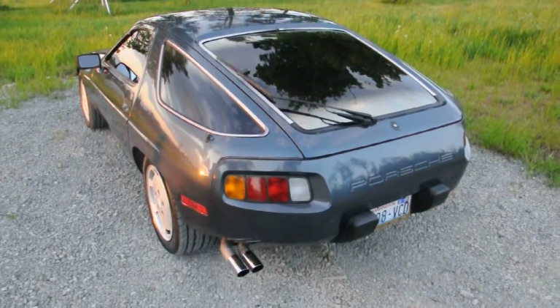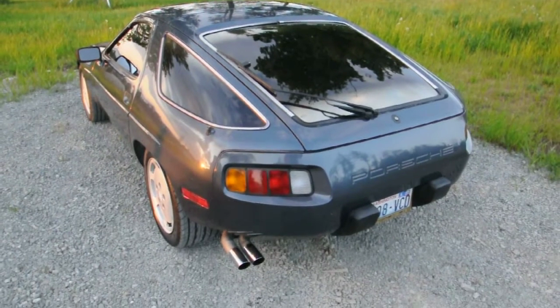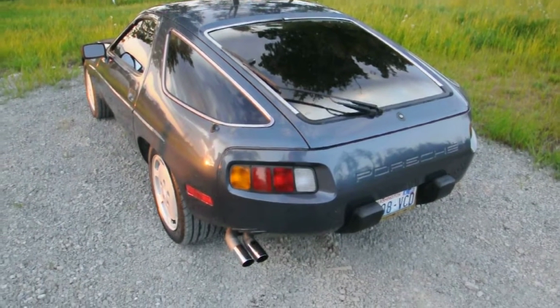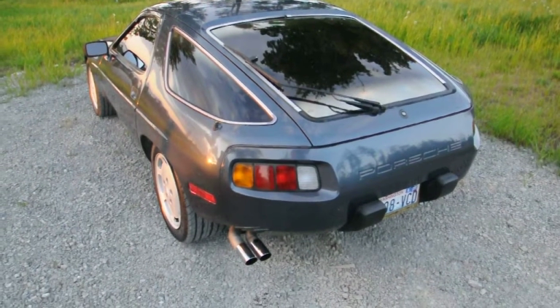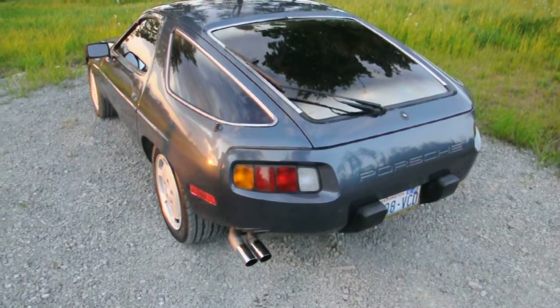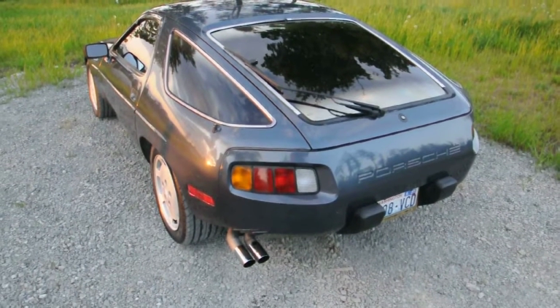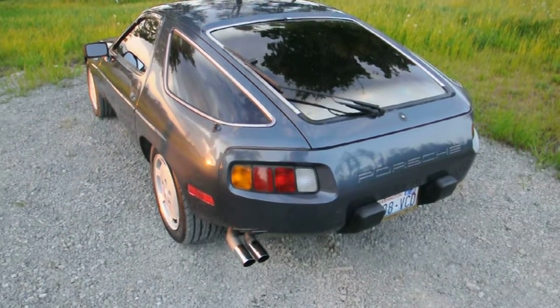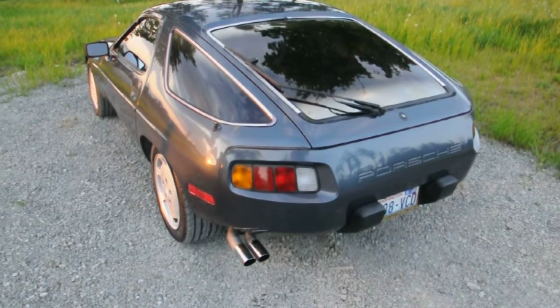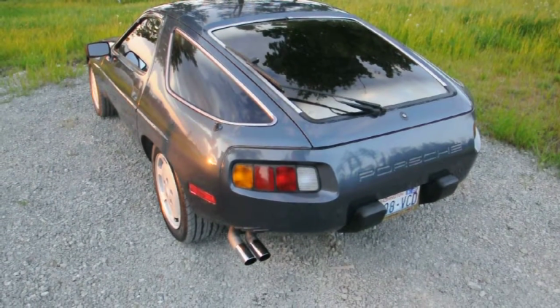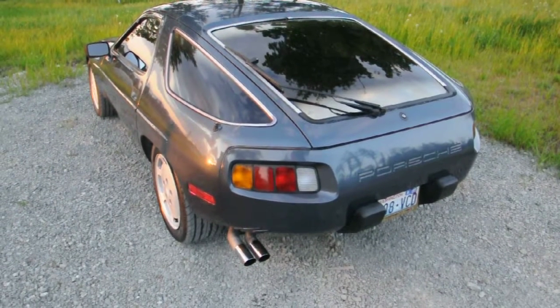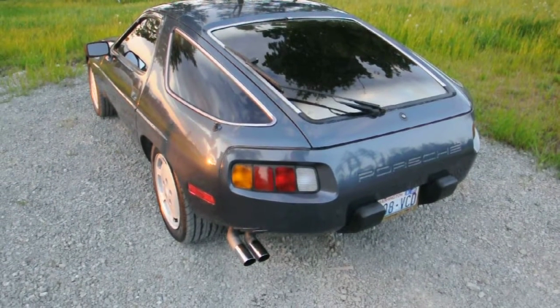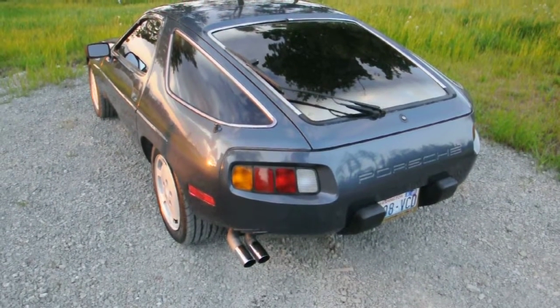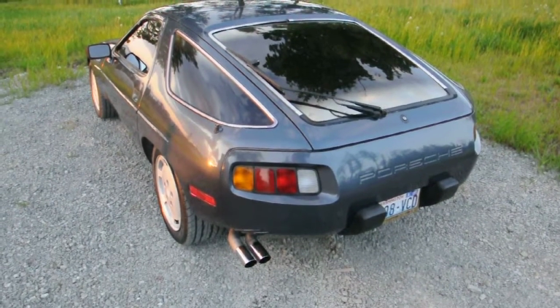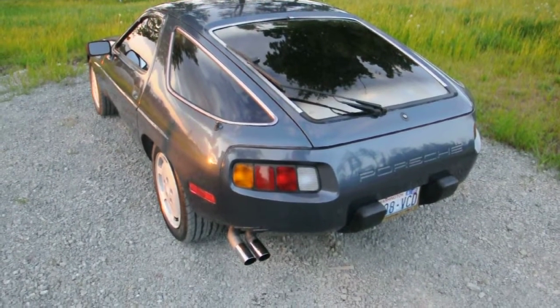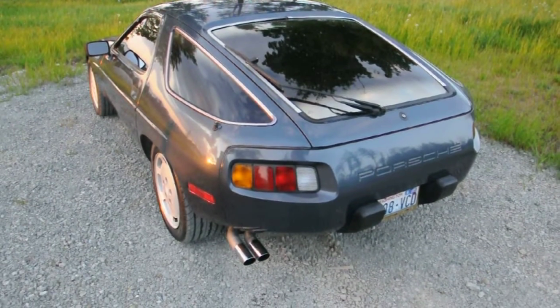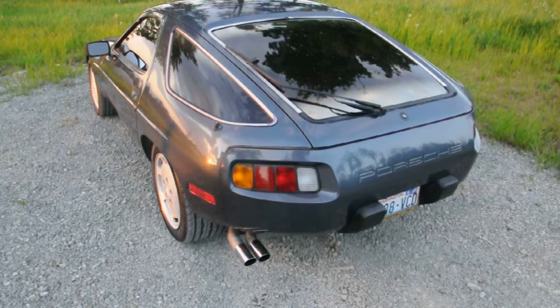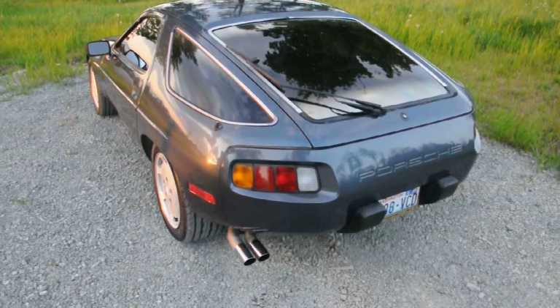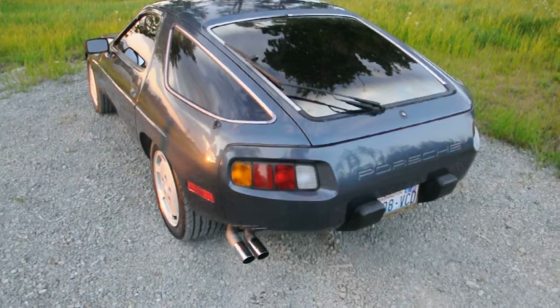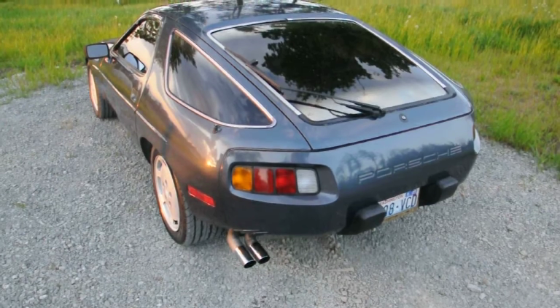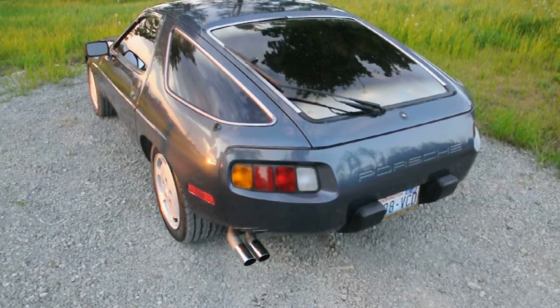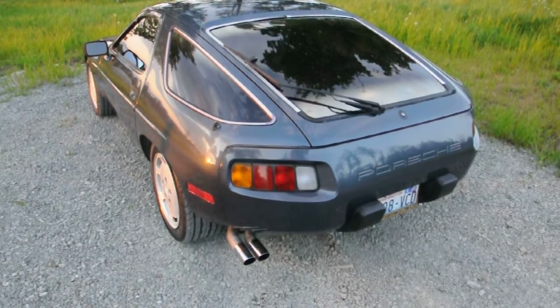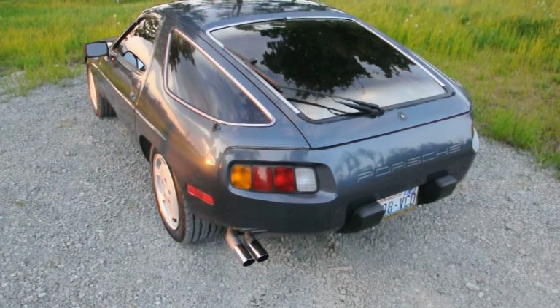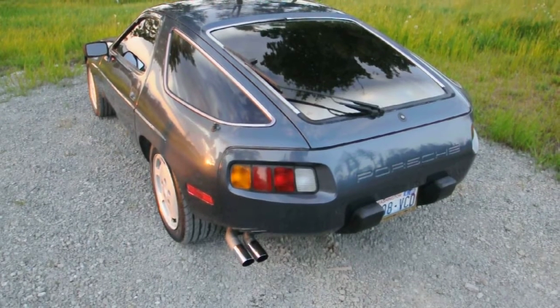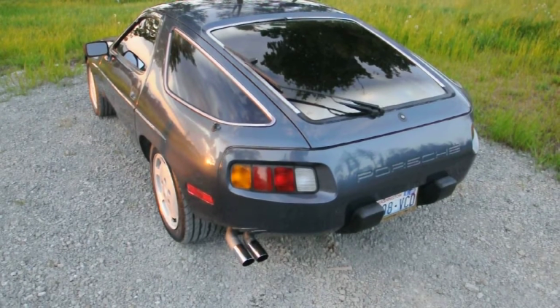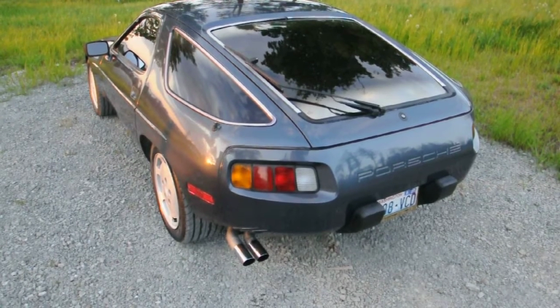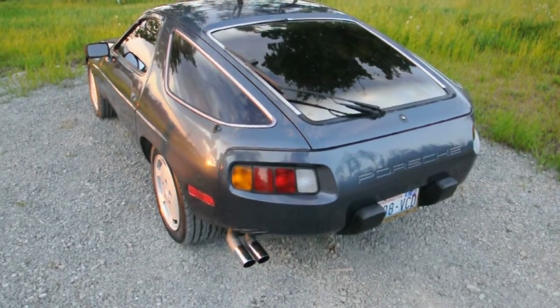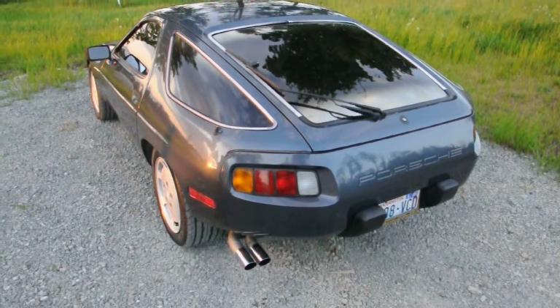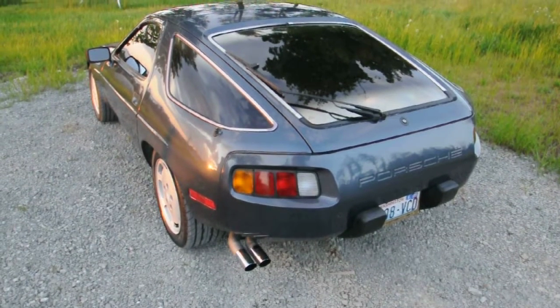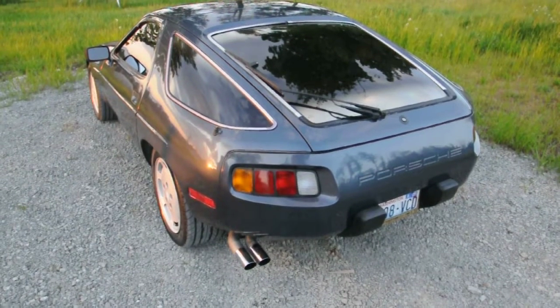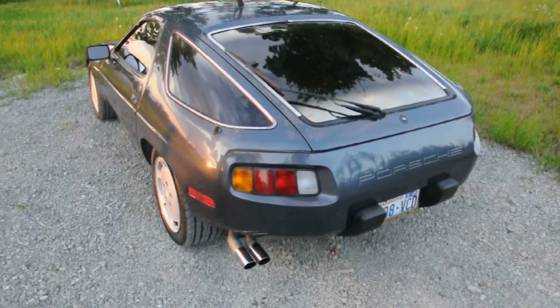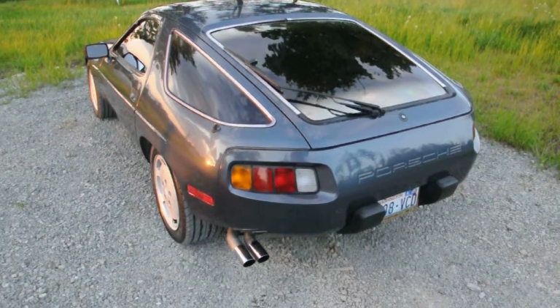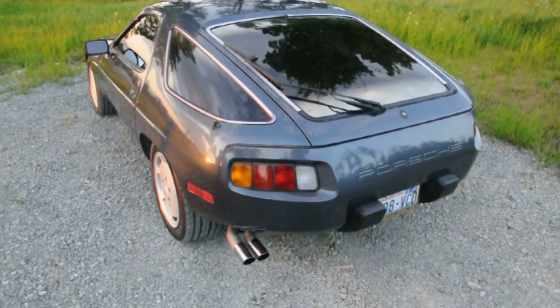Thank you for taking a look at our 1981 Porsche 928. I want to take a quick walk around the car and show you a little bit about it.